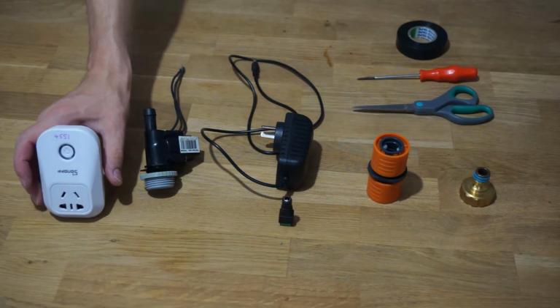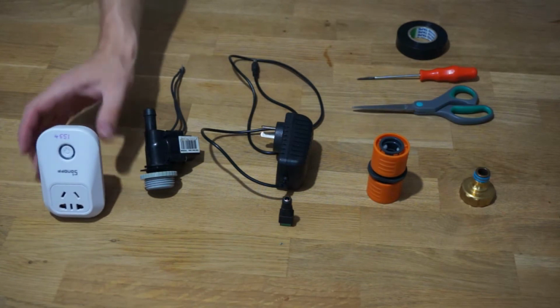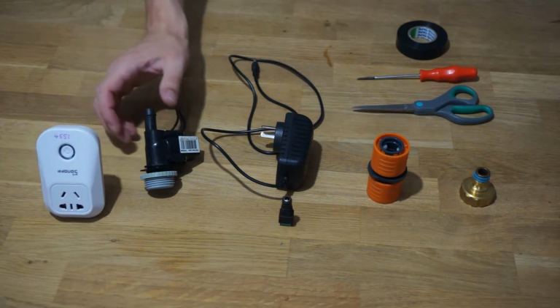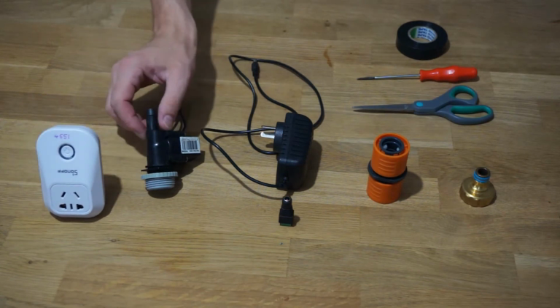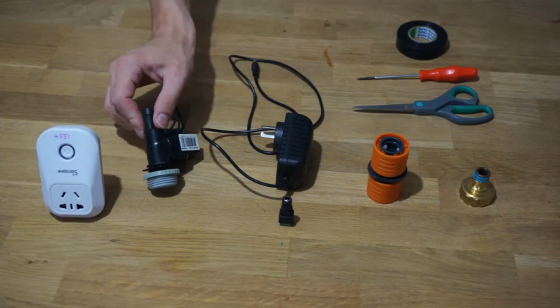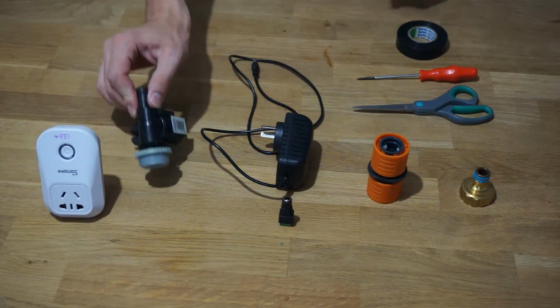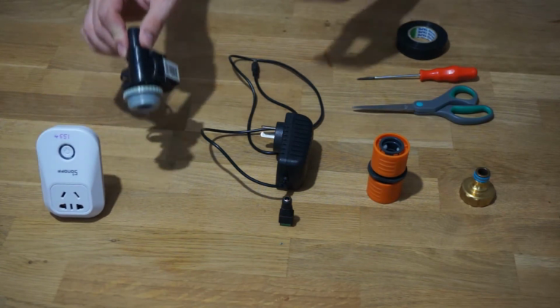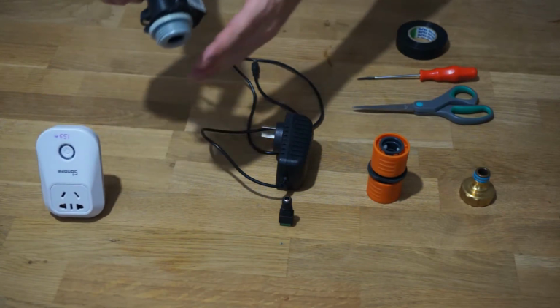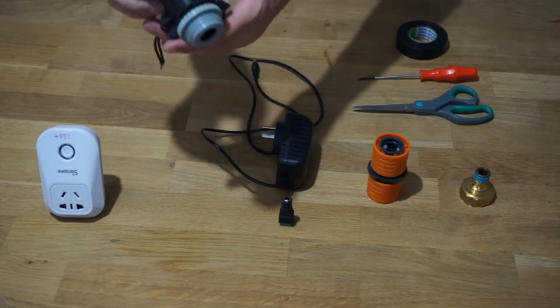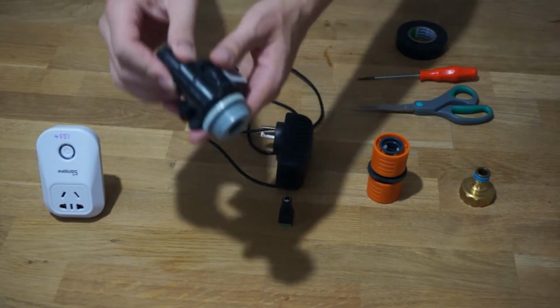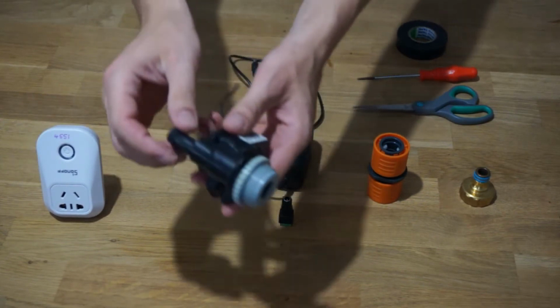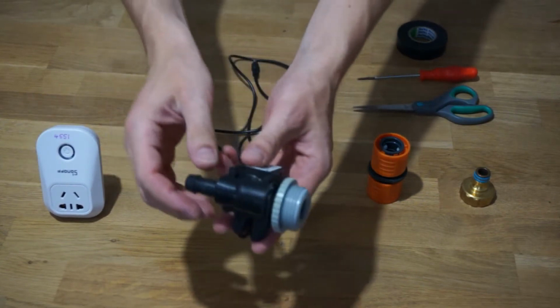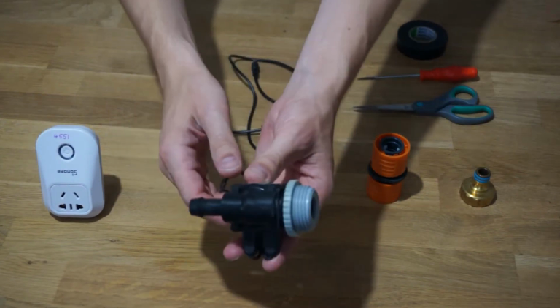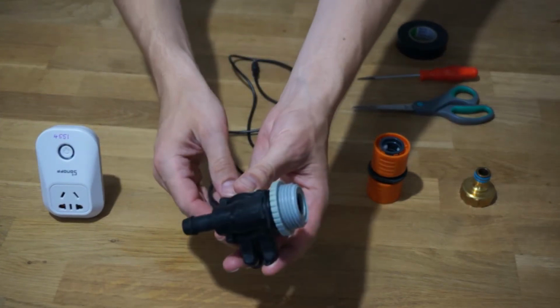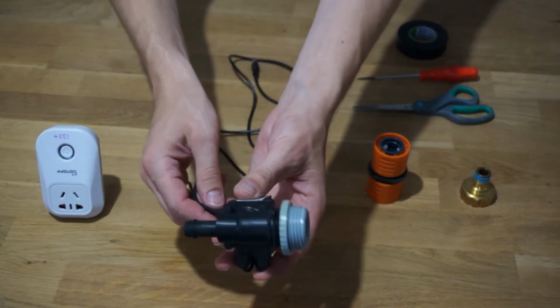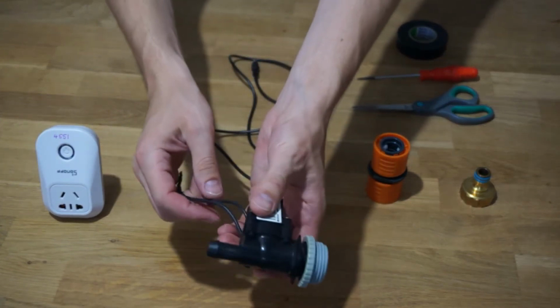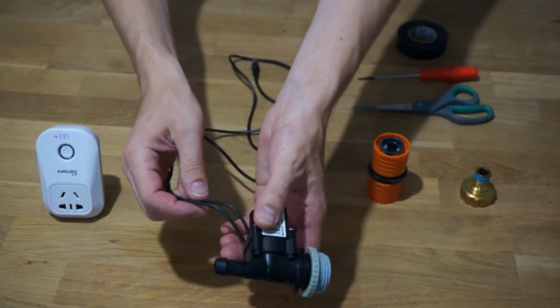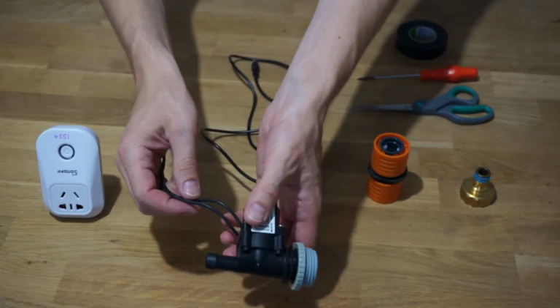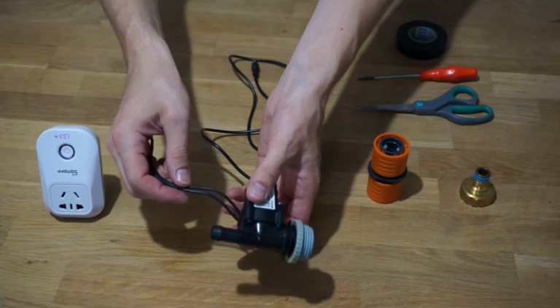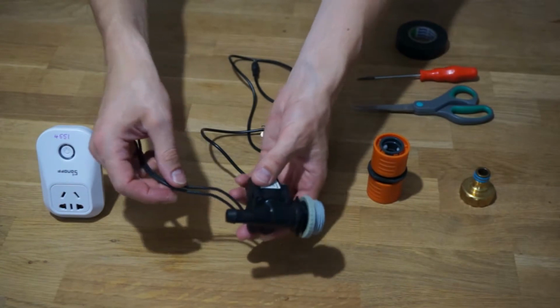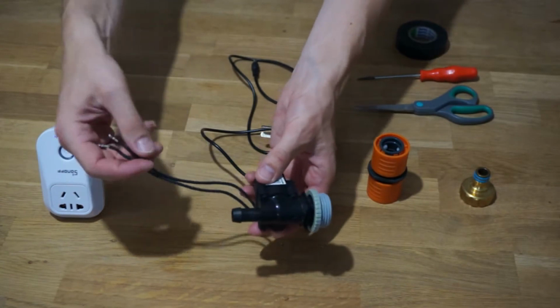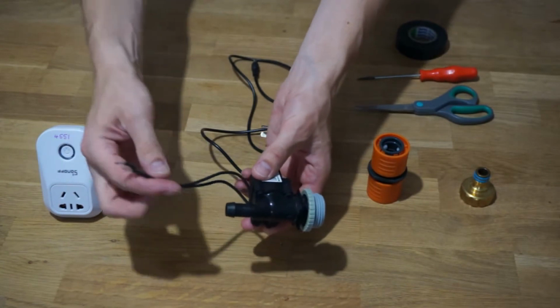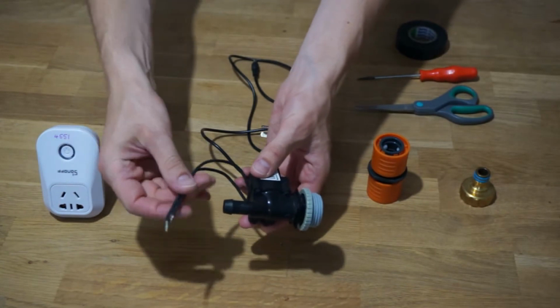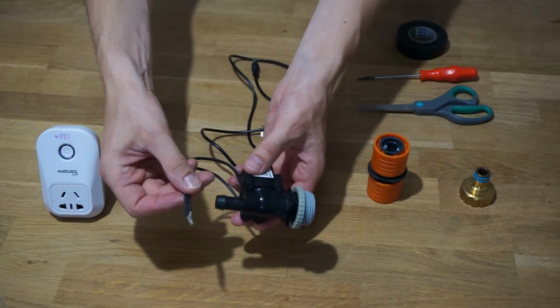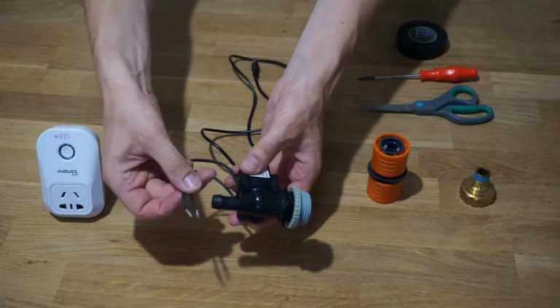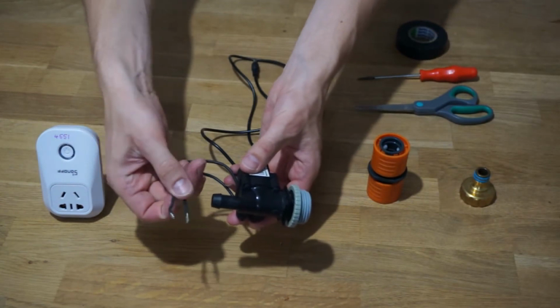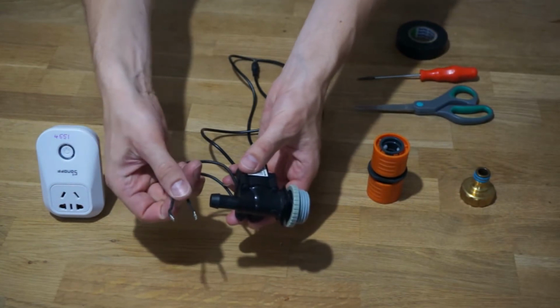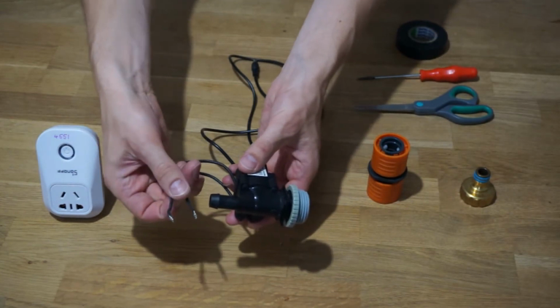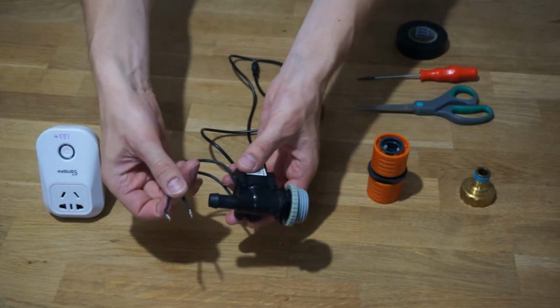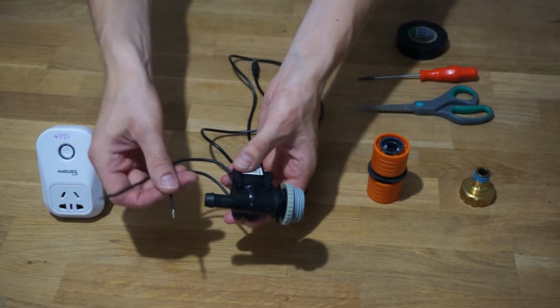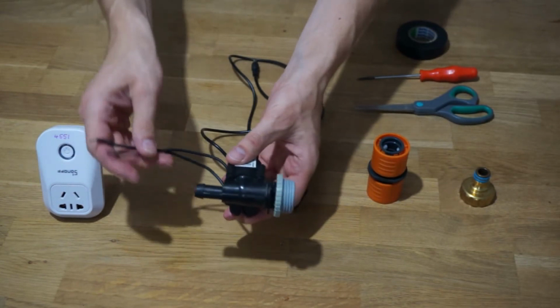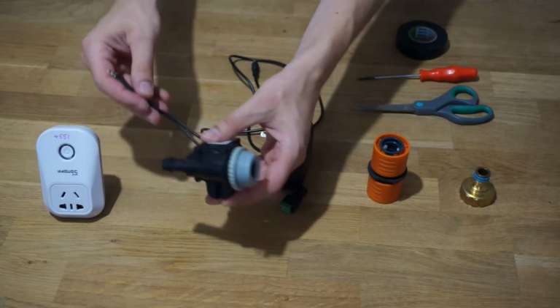You will also need a 24 volt solenoid valve, or whichever voltage you wish to use. You can get these from your hardware store.